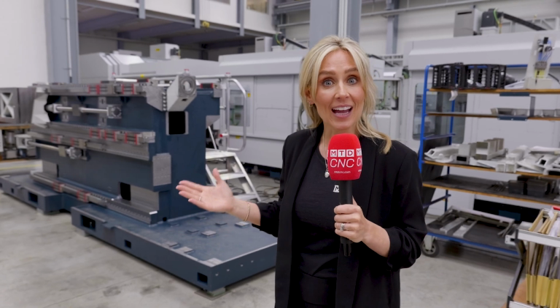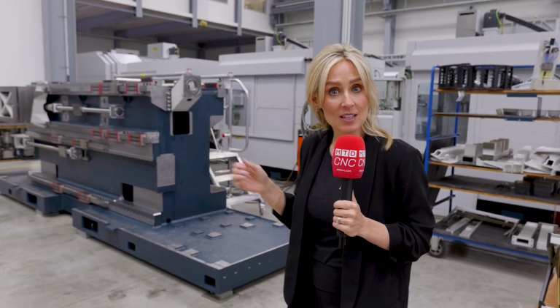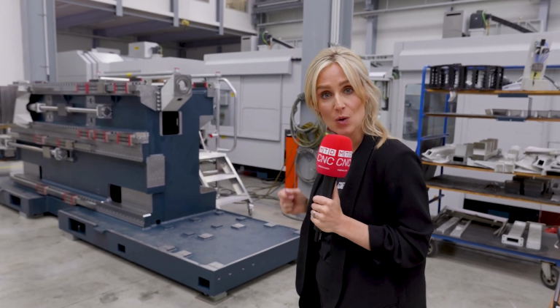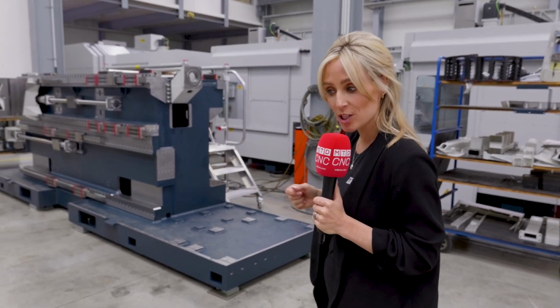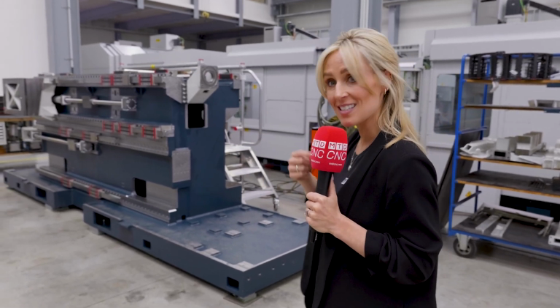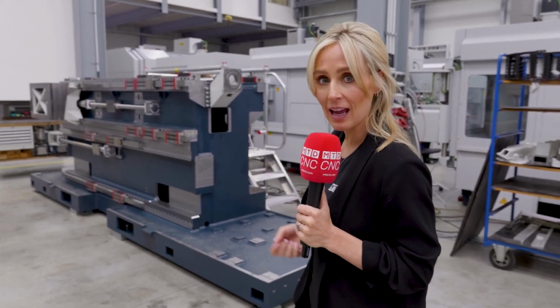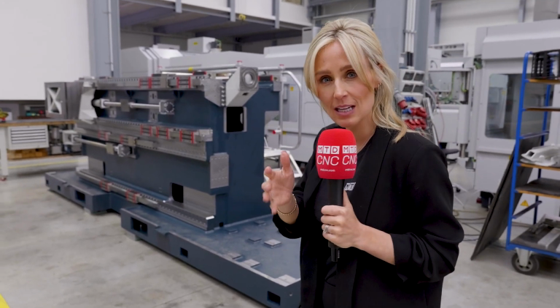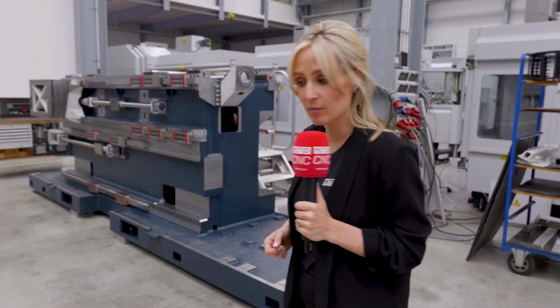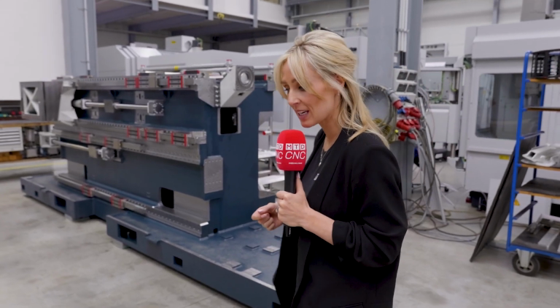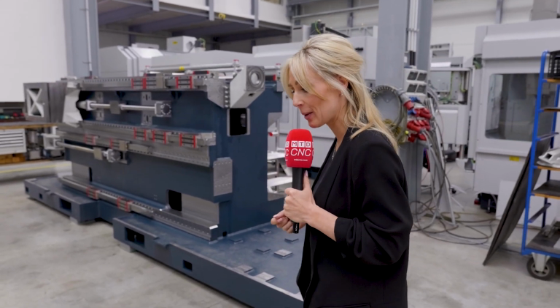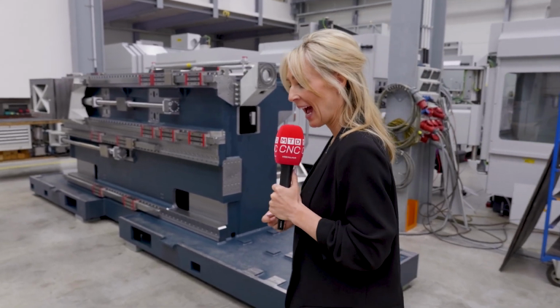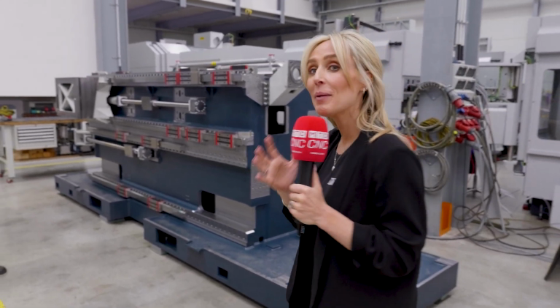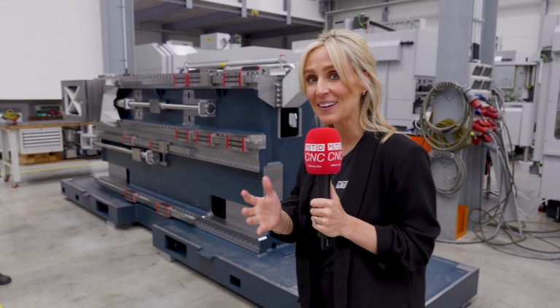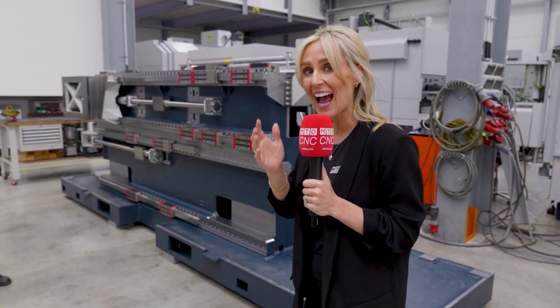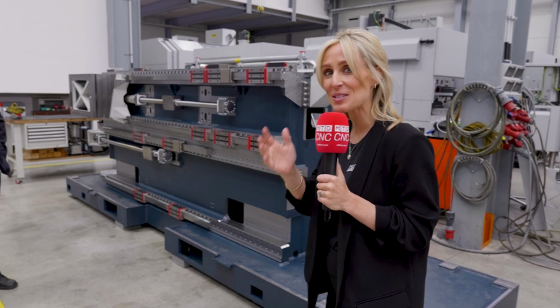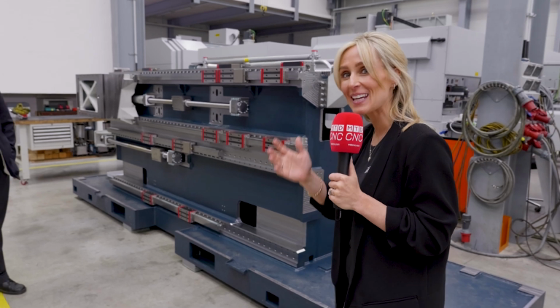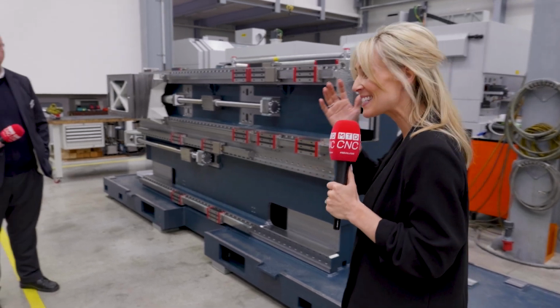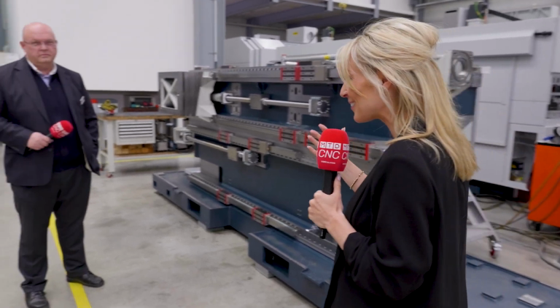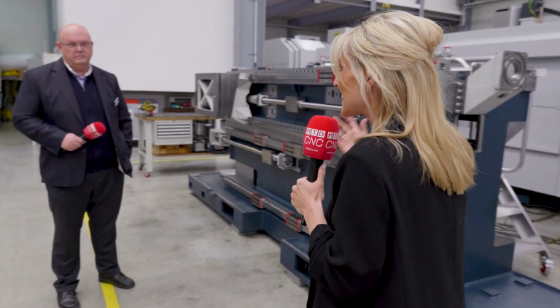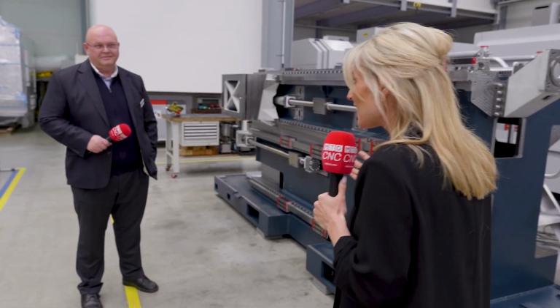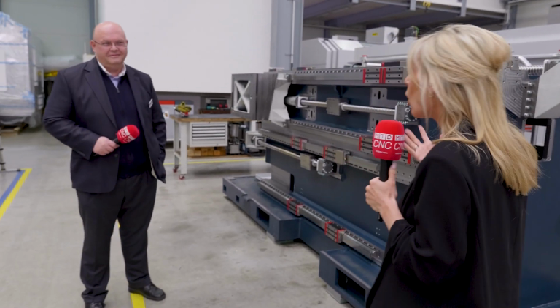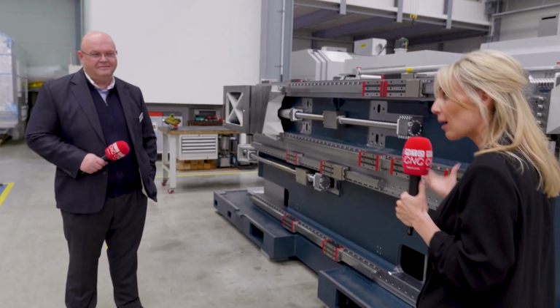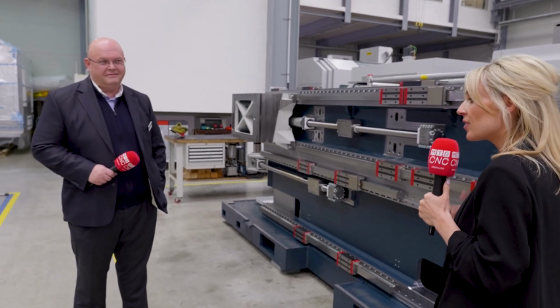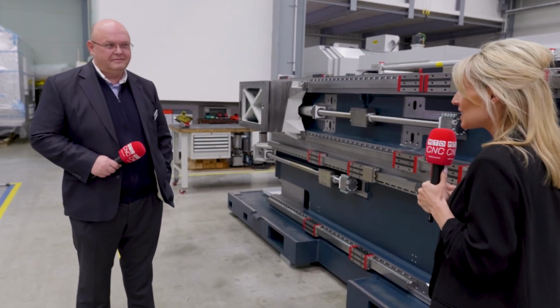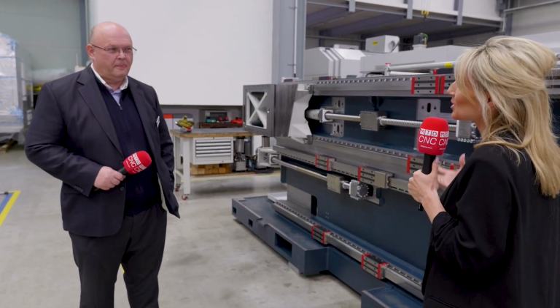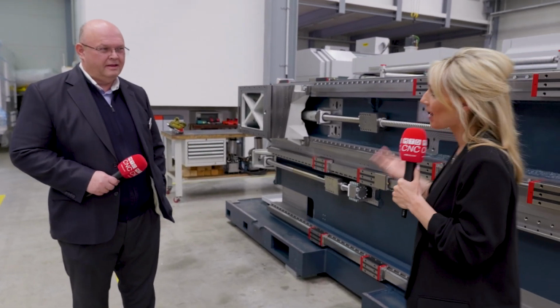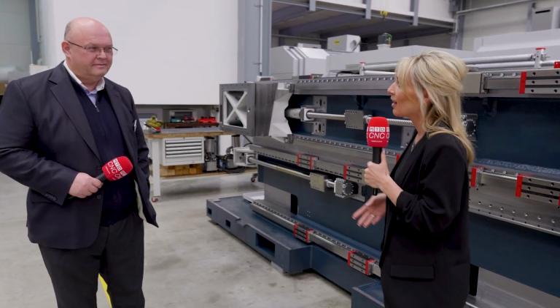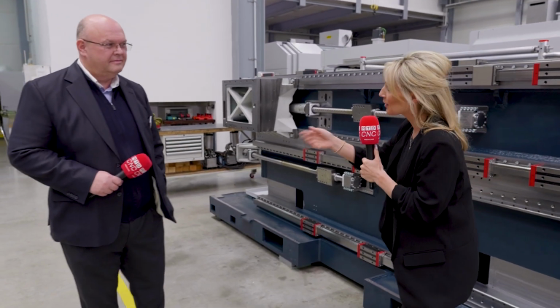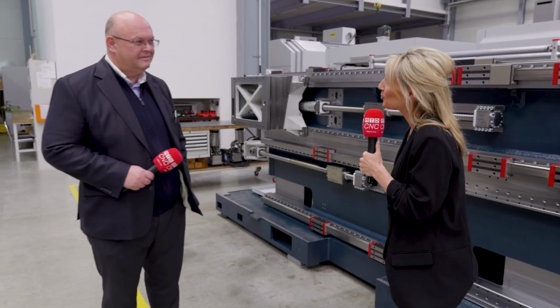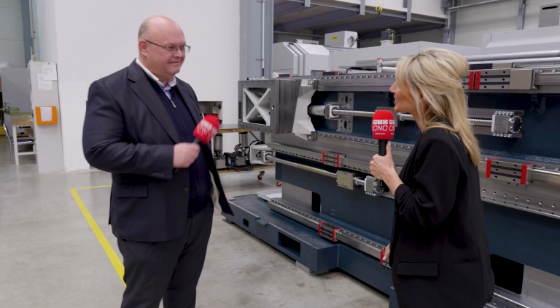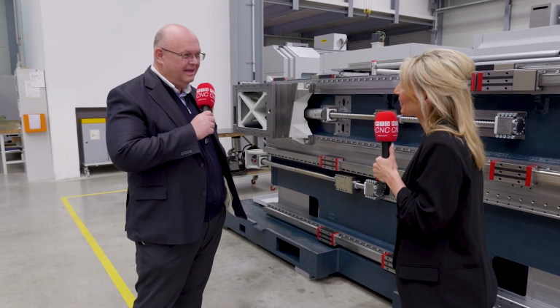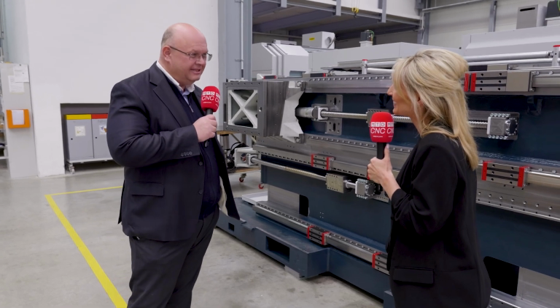We're here at Spinner's headquarters in Sauerlach, just outside of Munich in Germany. I'm here with Axel Spinner himself to tell us more about the TTS range. Hello, Lindsay.